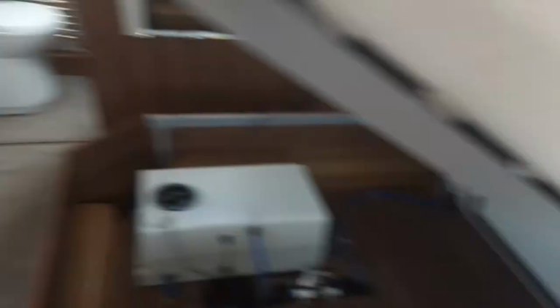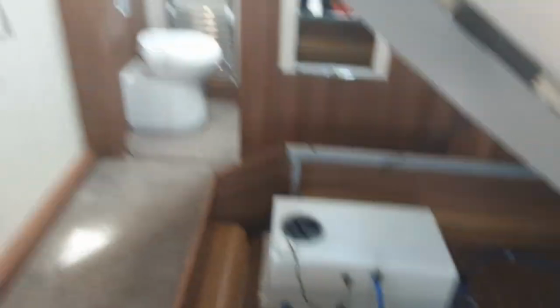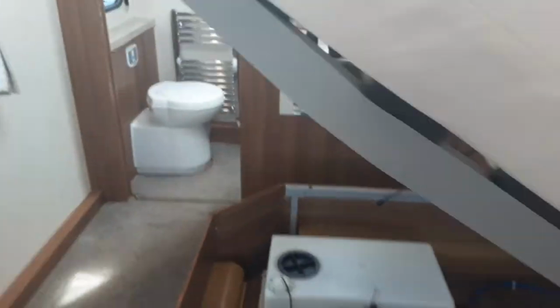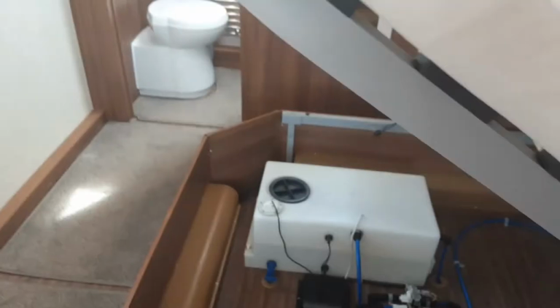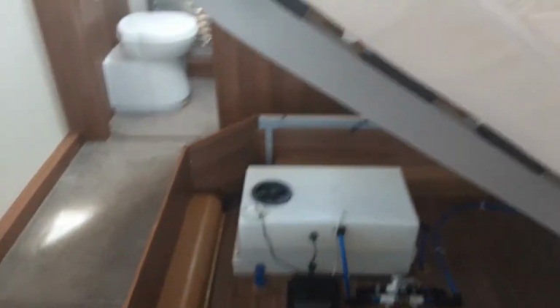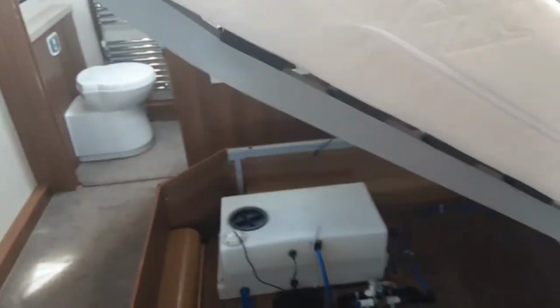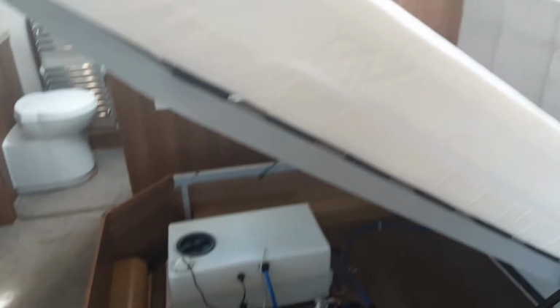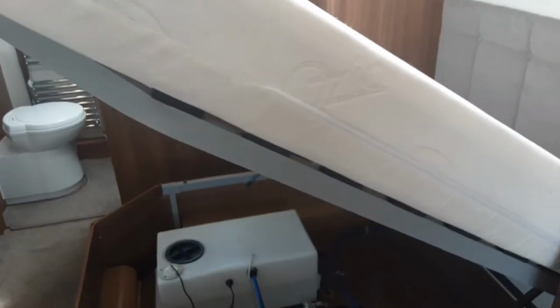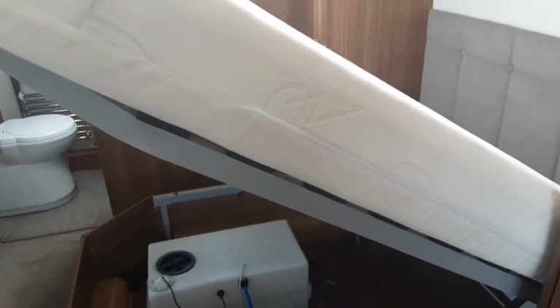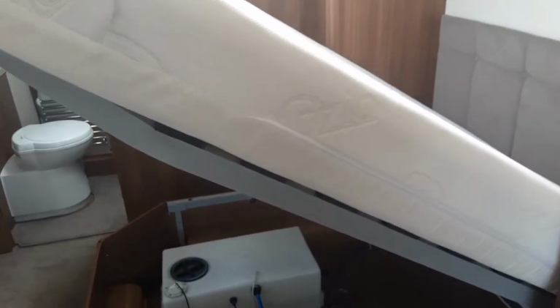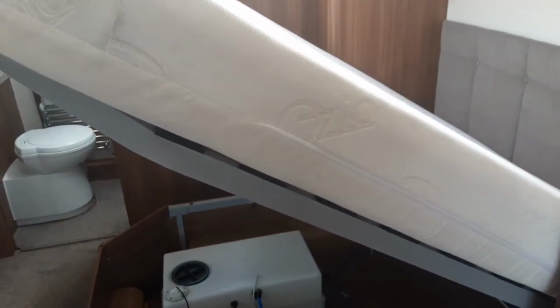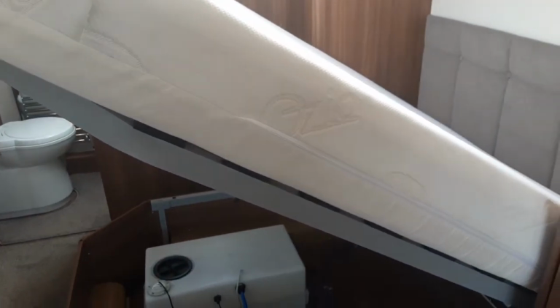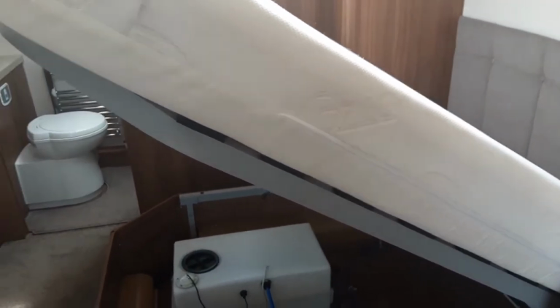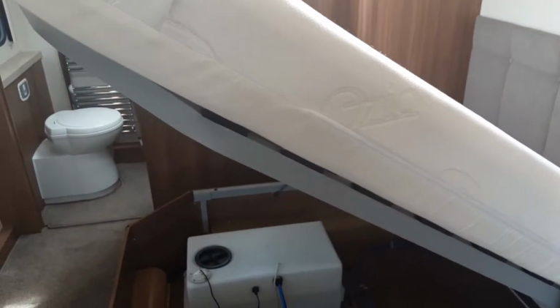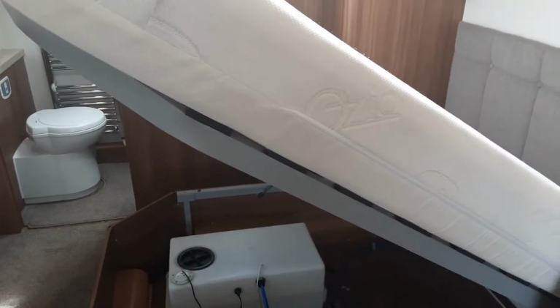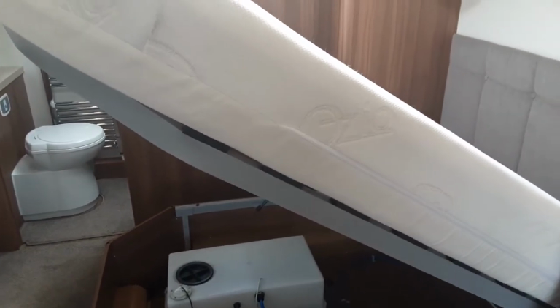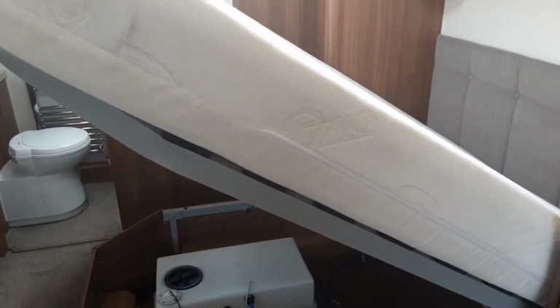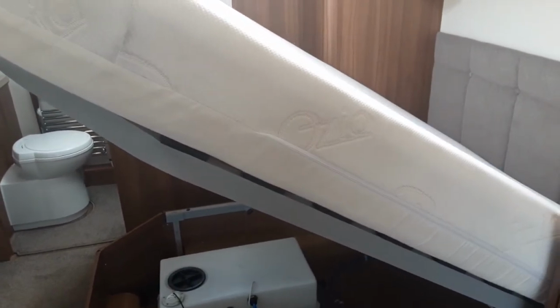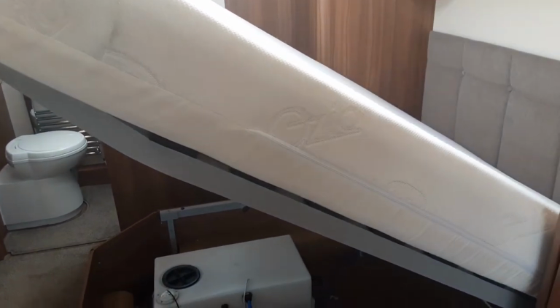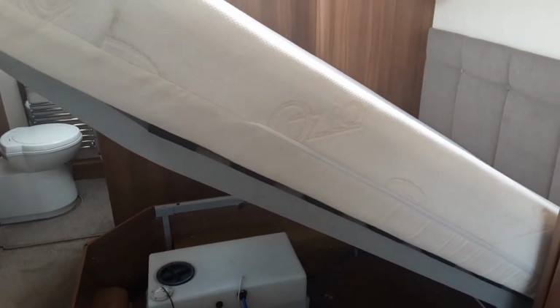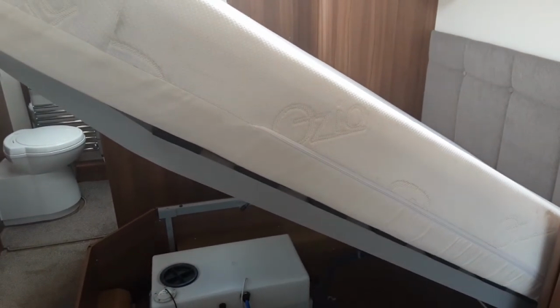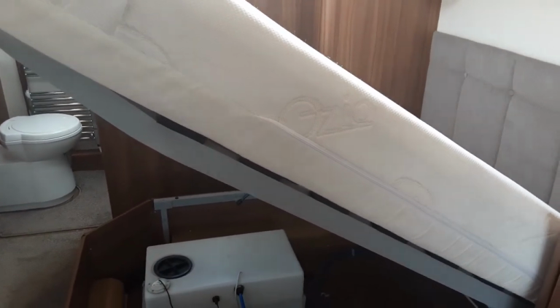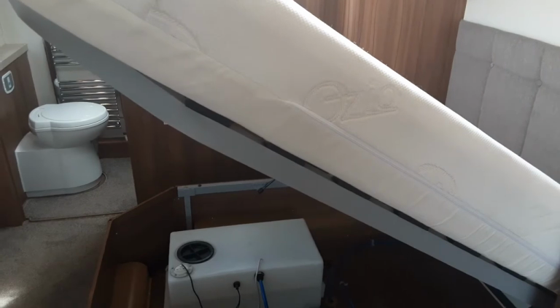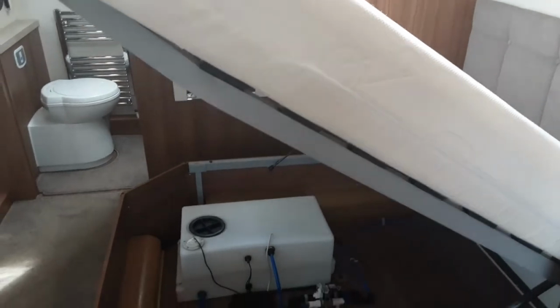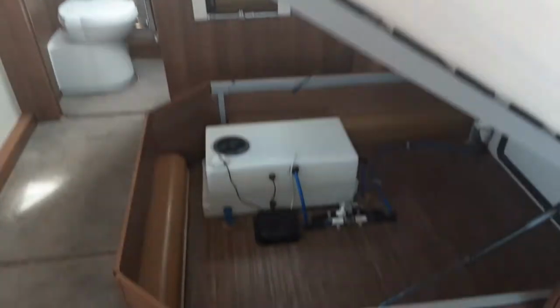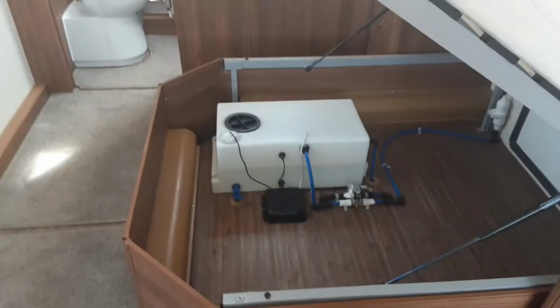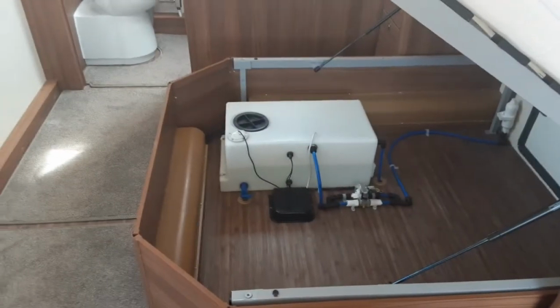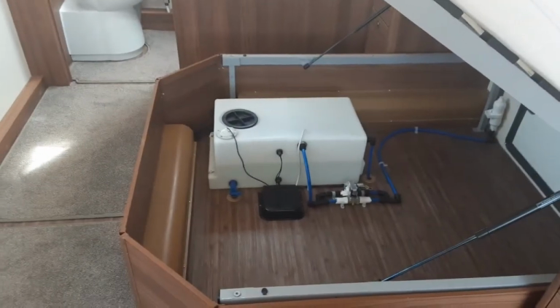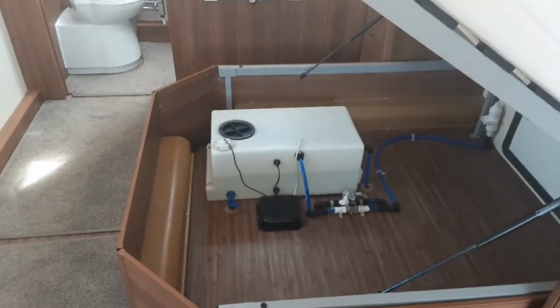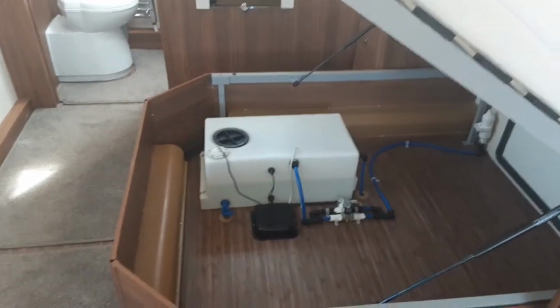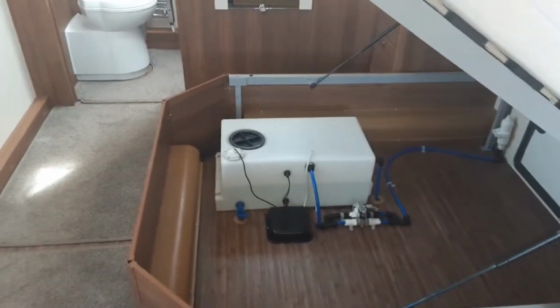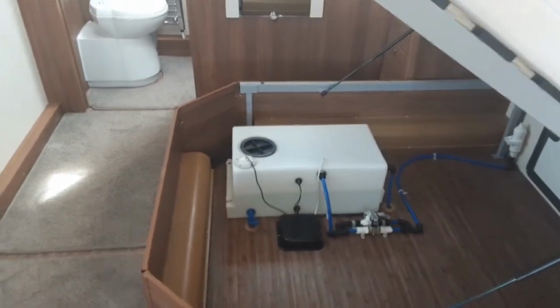The bed lifts for your convenience so you can store items underneath. When it is upright, don't travel with it in that position — make sure it's completely down when travelling.